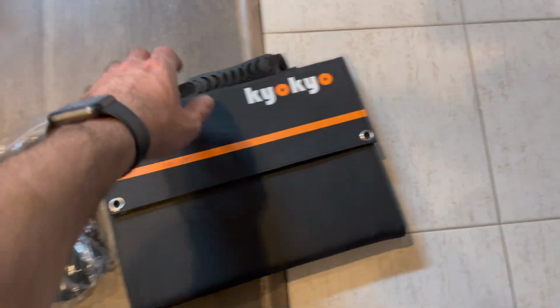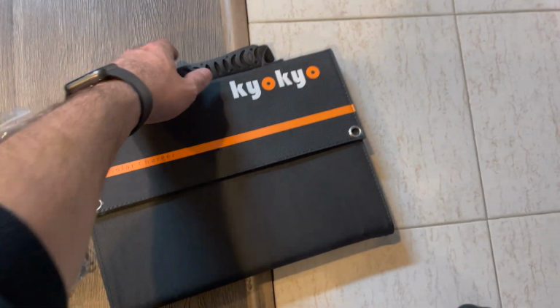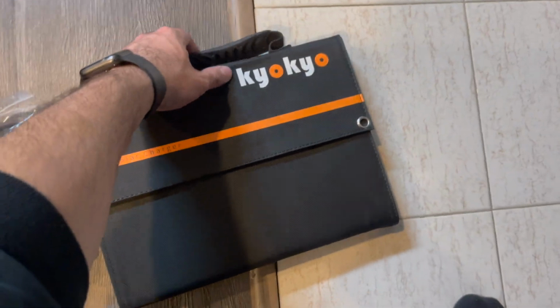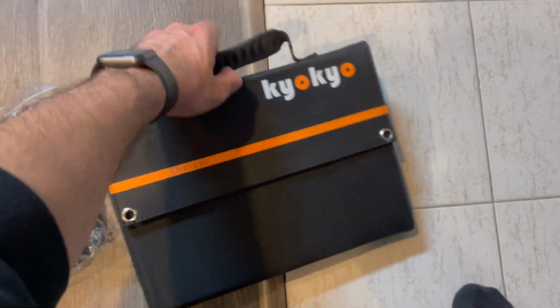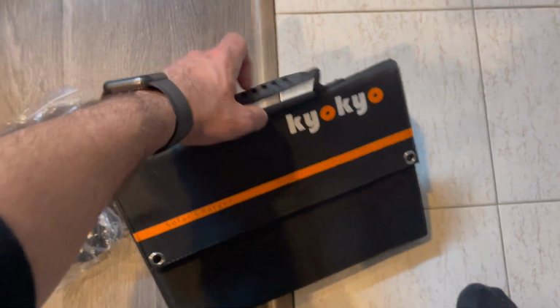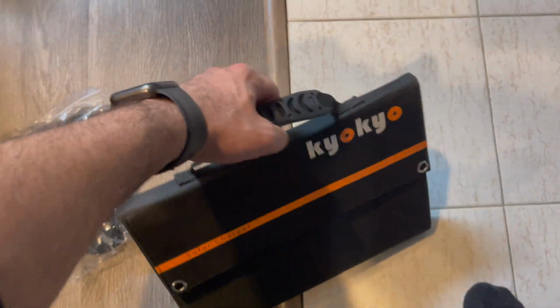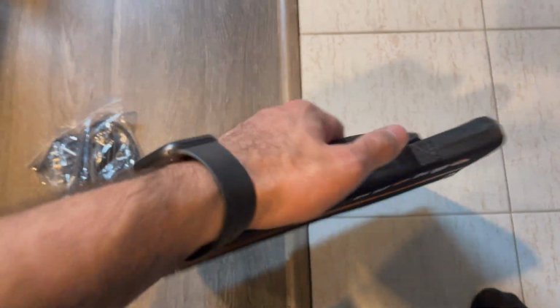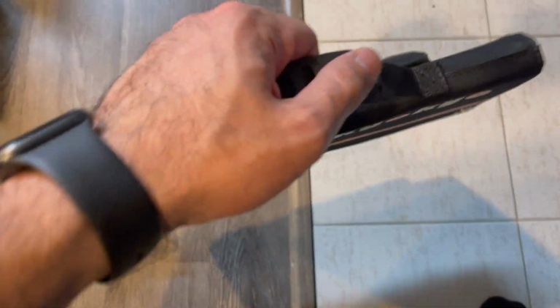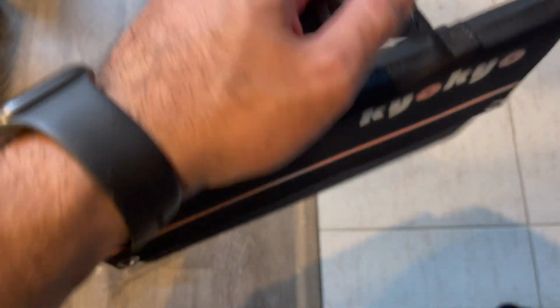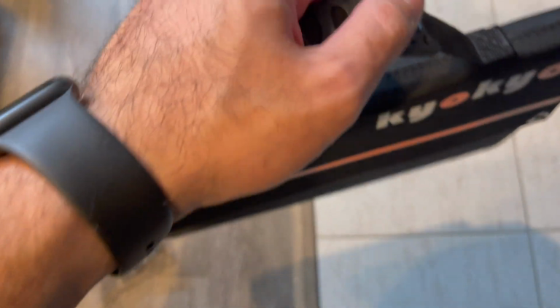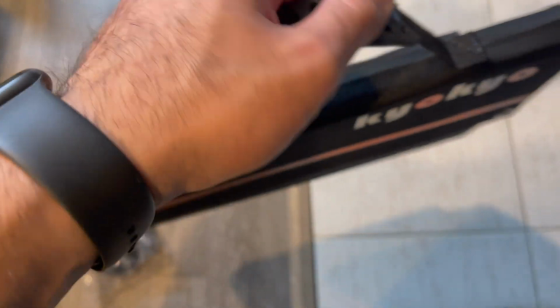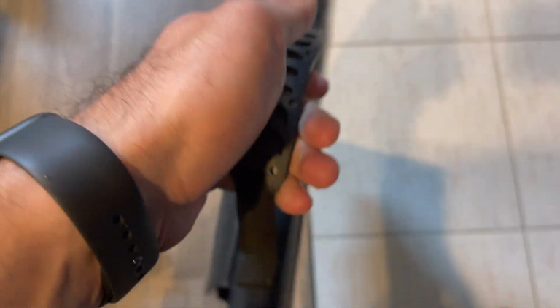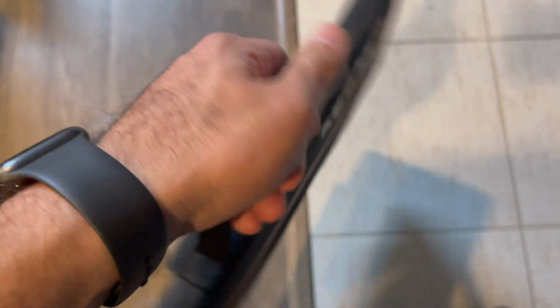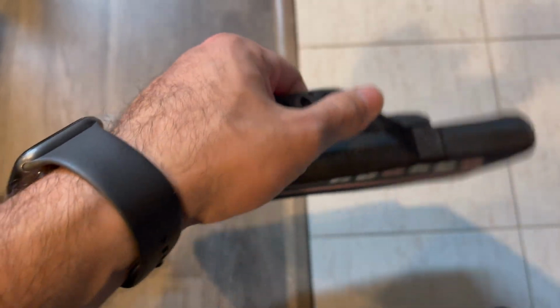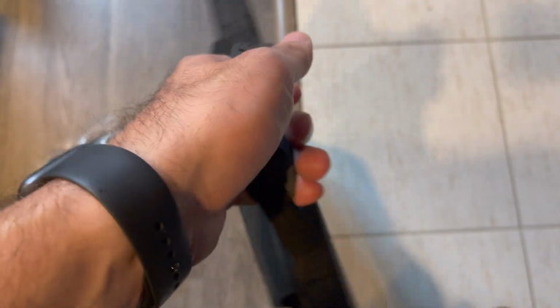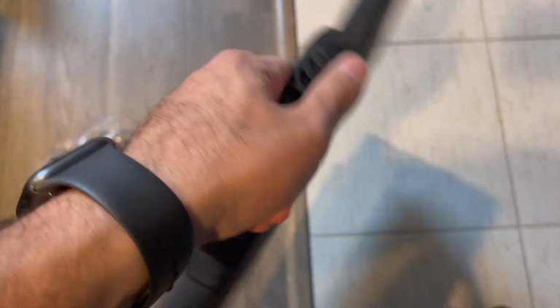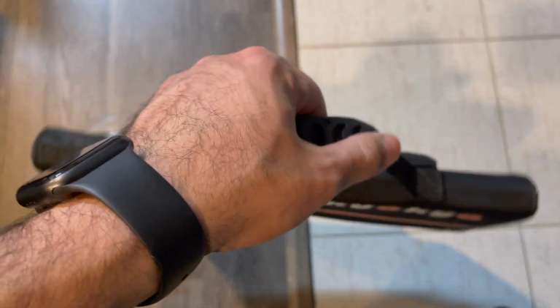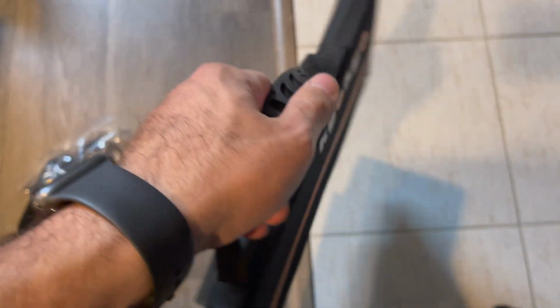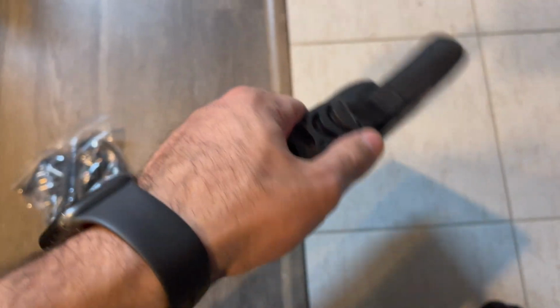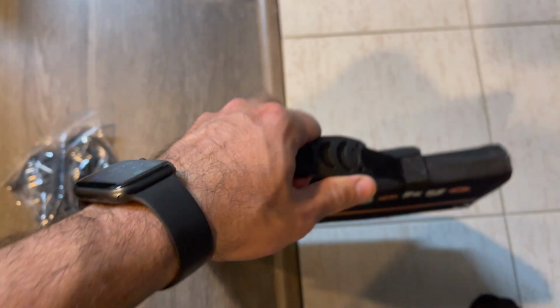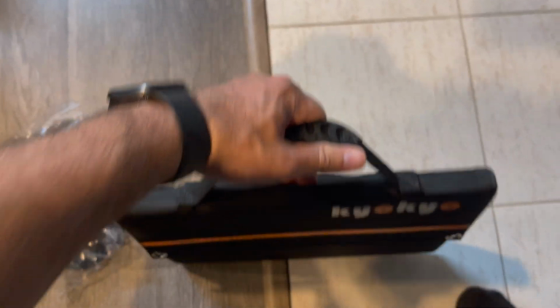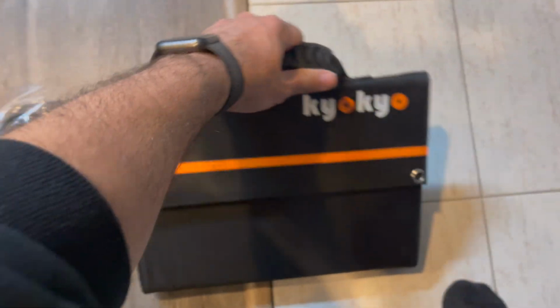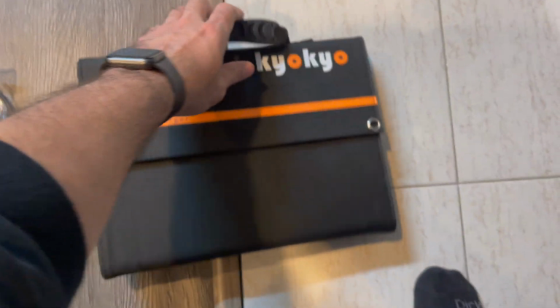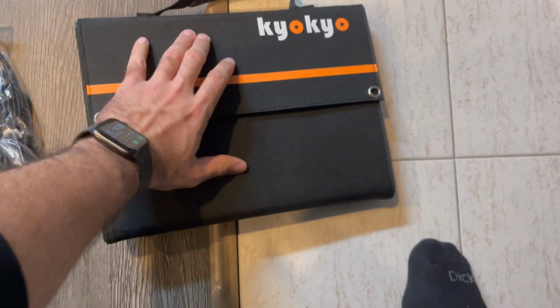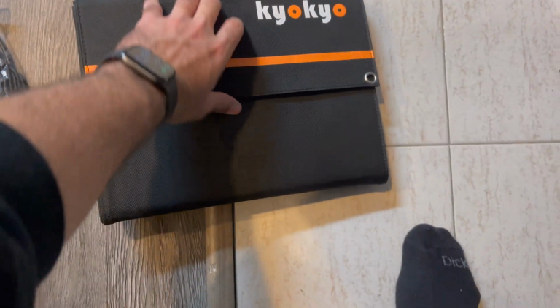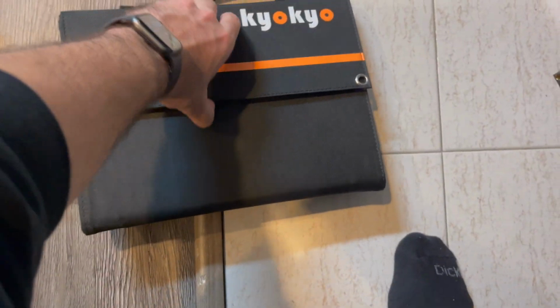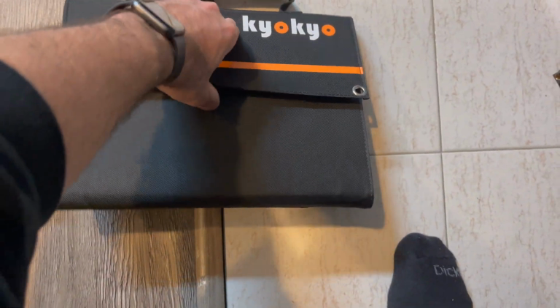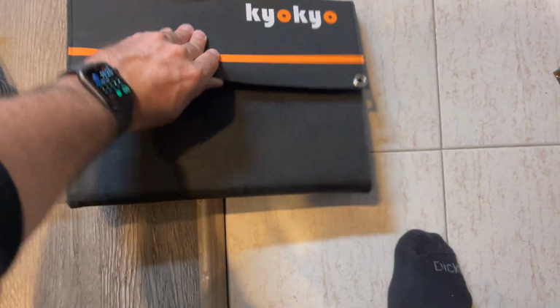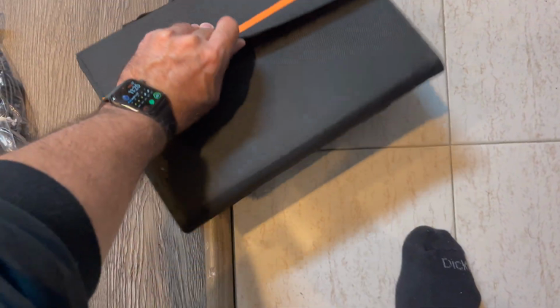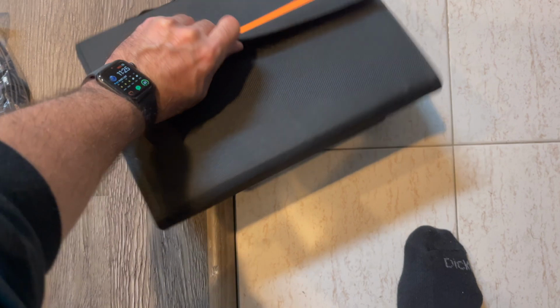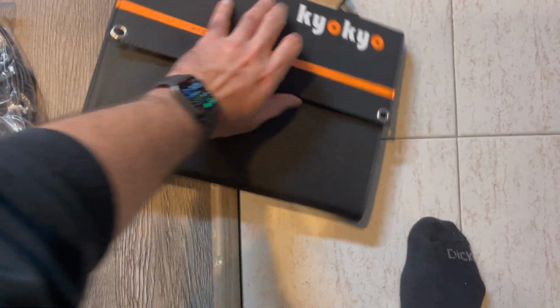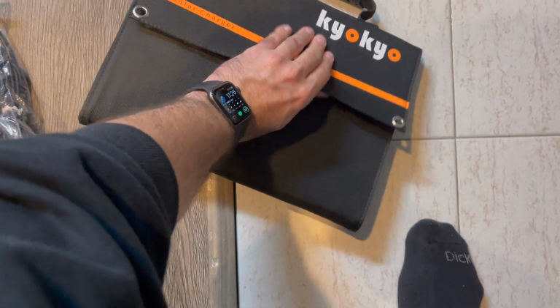It does have a nice little briefcase-style portable design to it. It opens up and the Velcro is really strong.